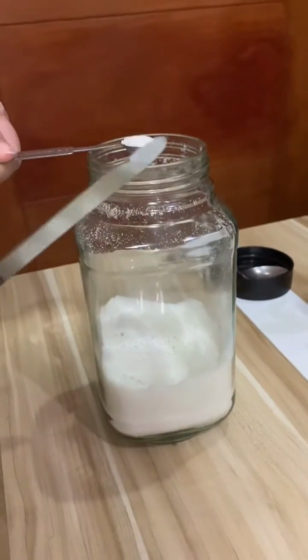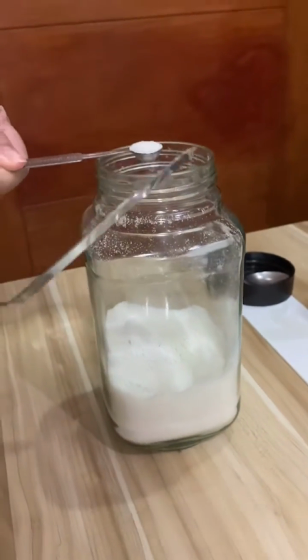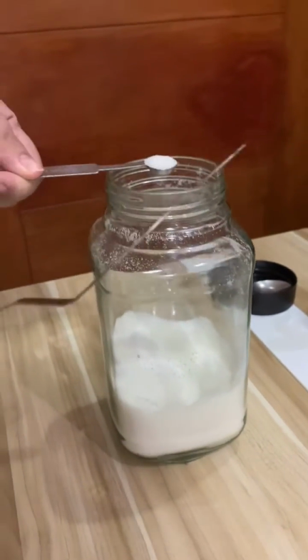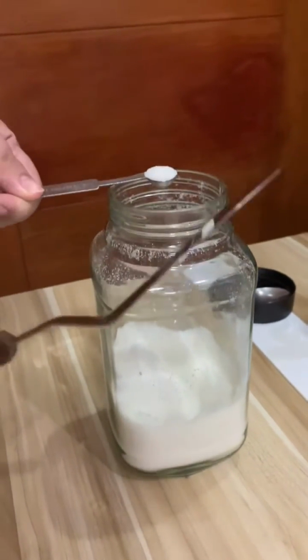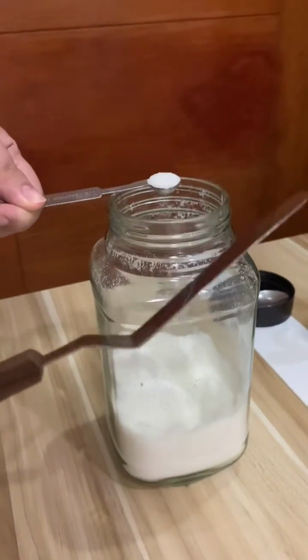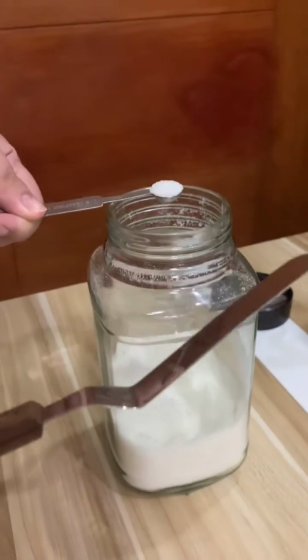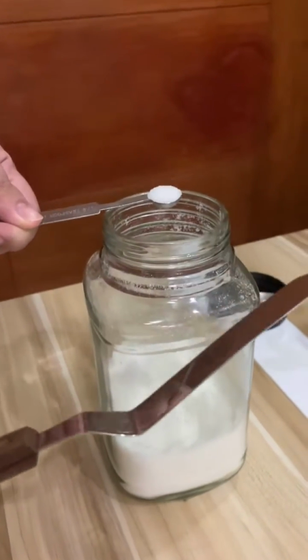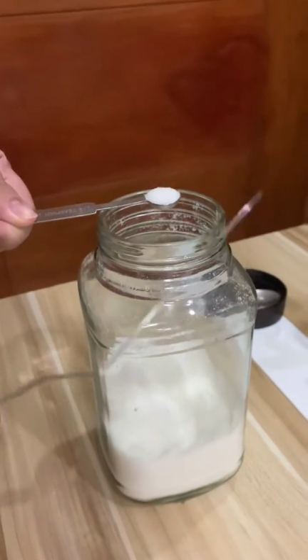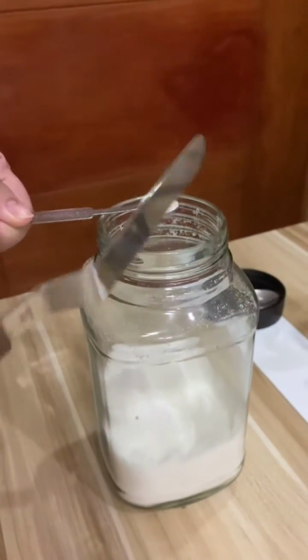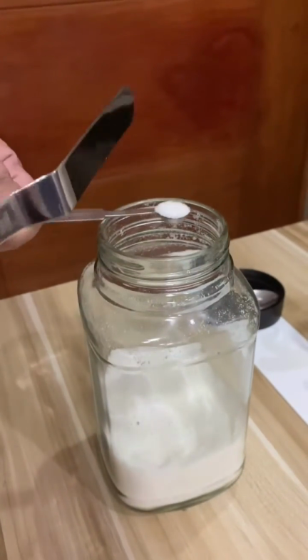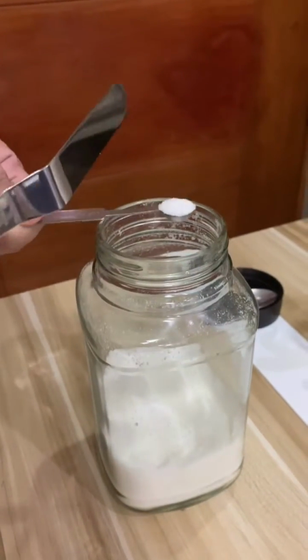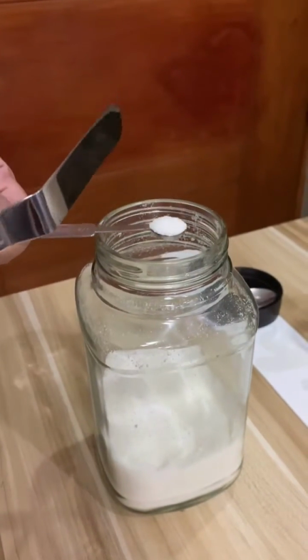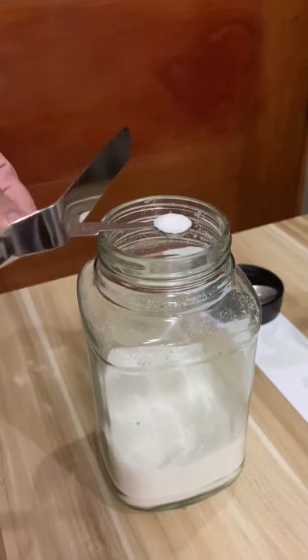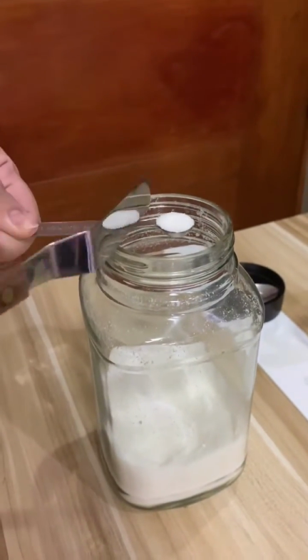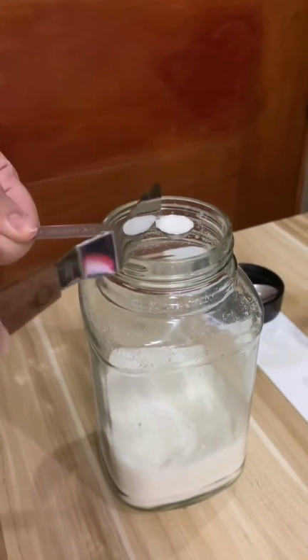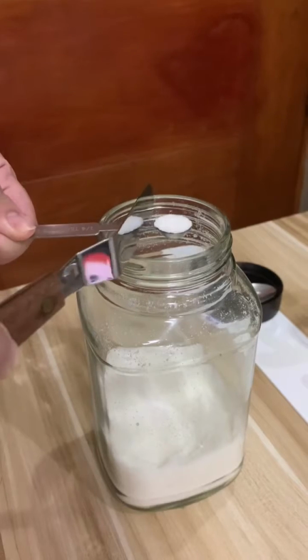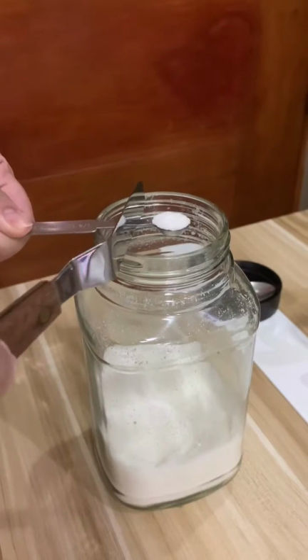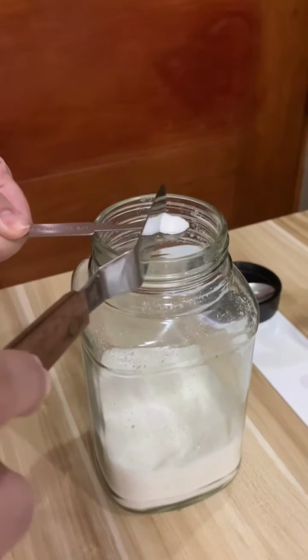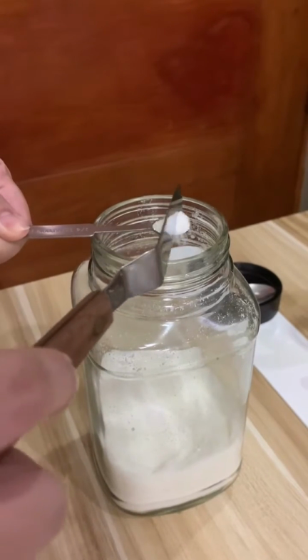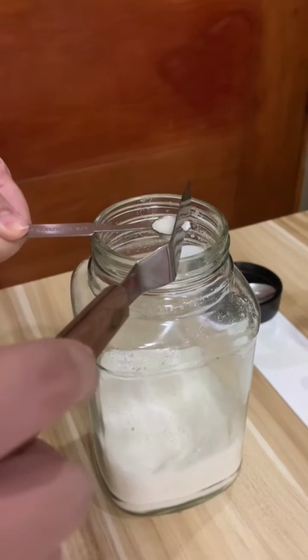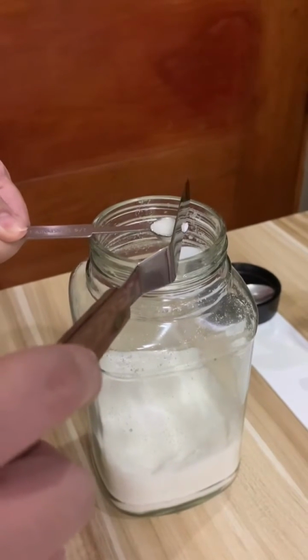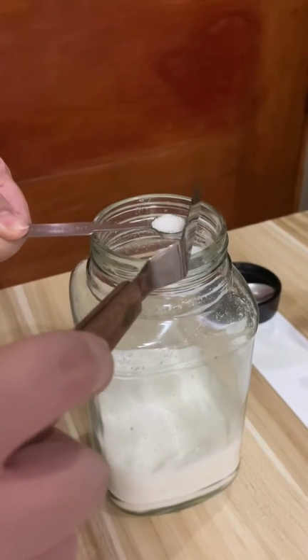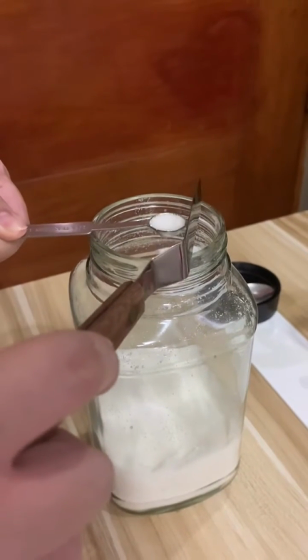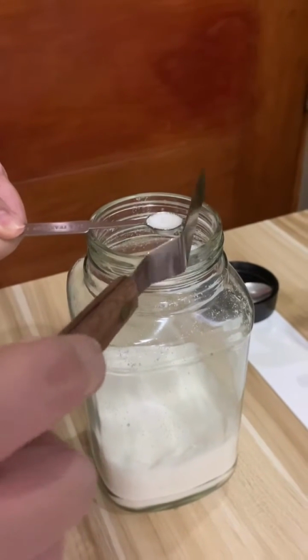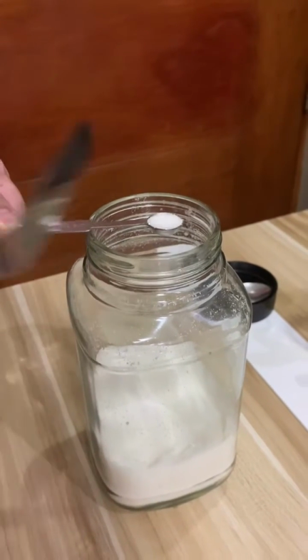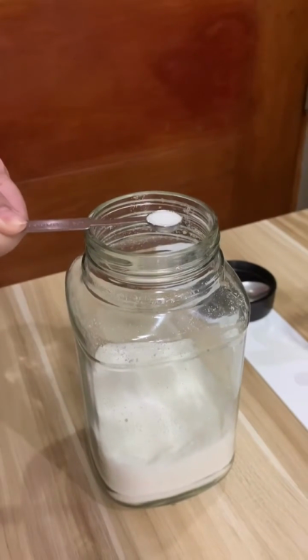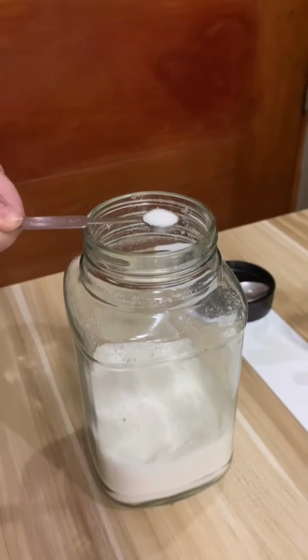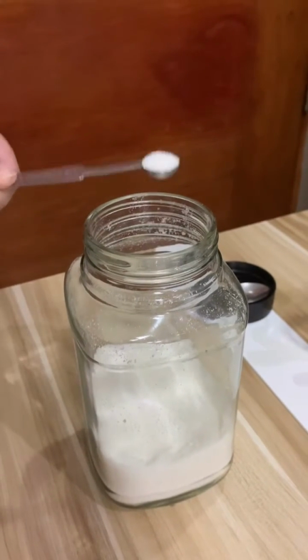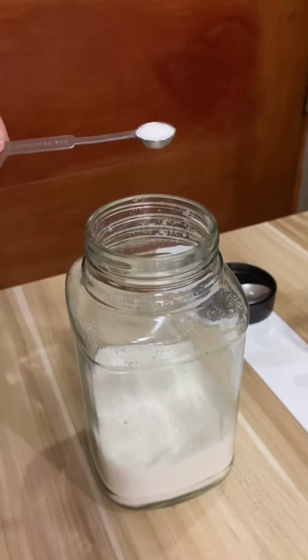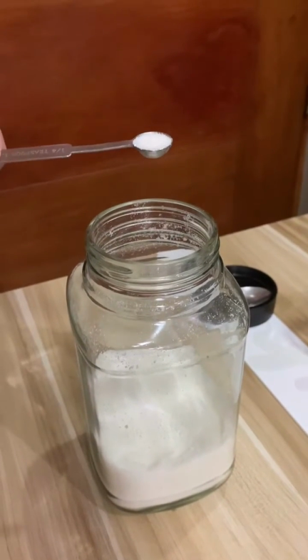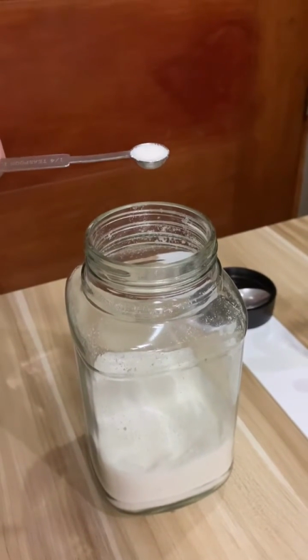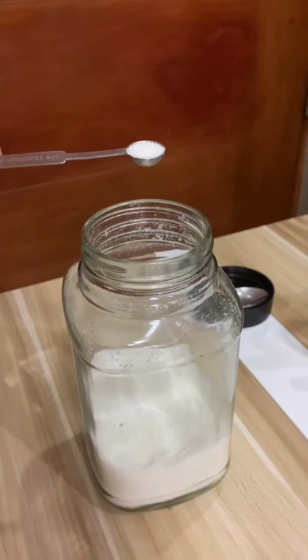Do not tap the sugar that has been scooped to level. Again, the correct way is to level it using your spatula.